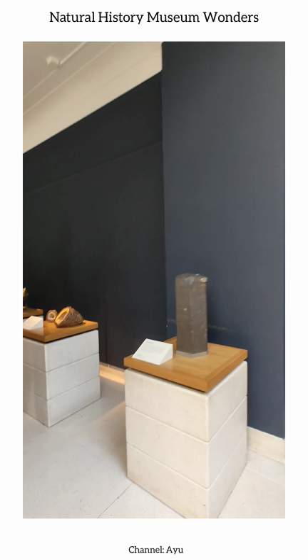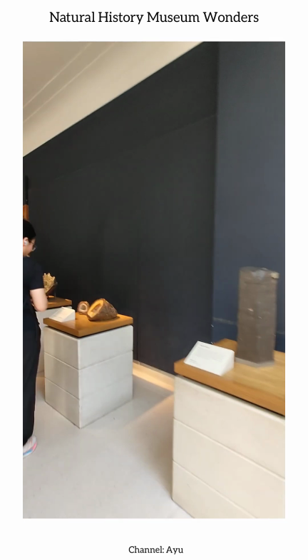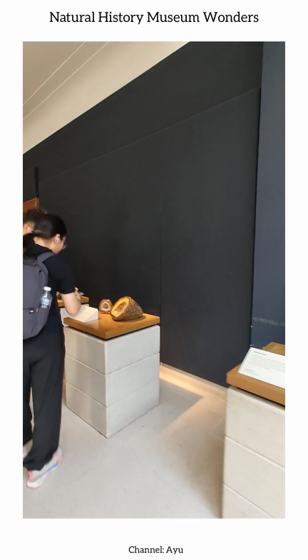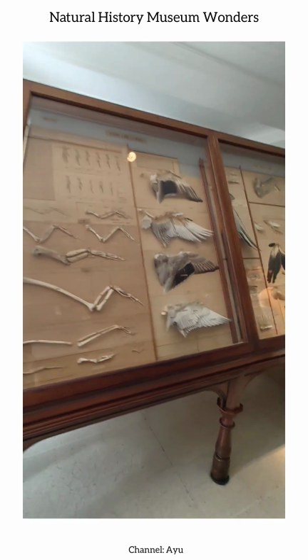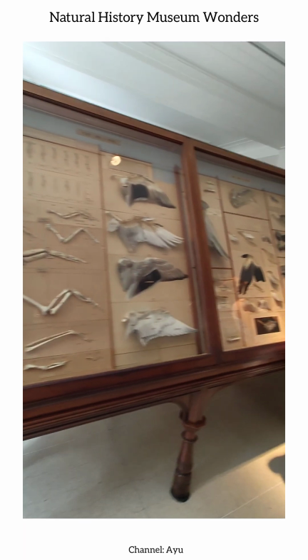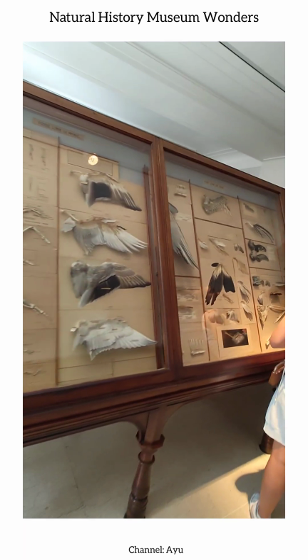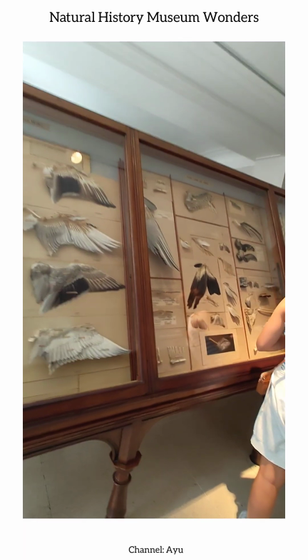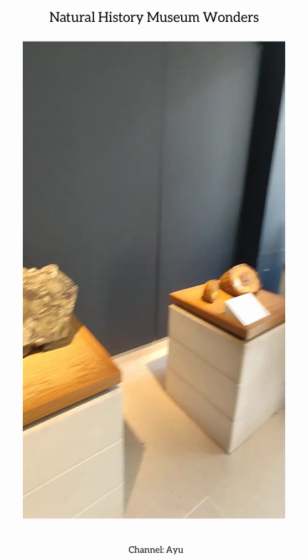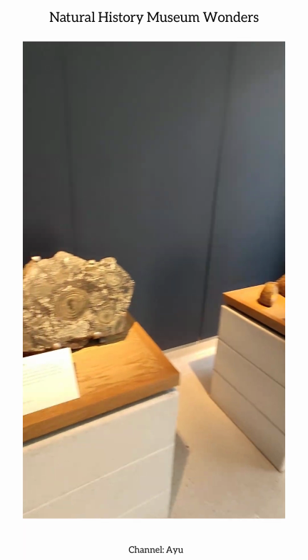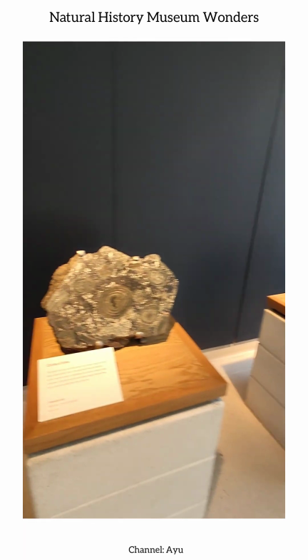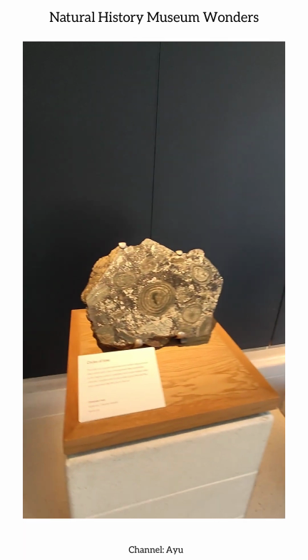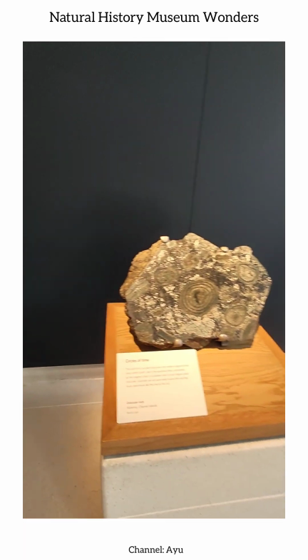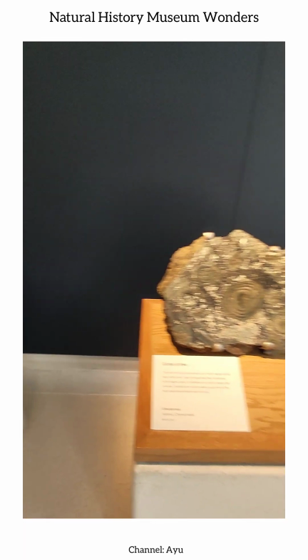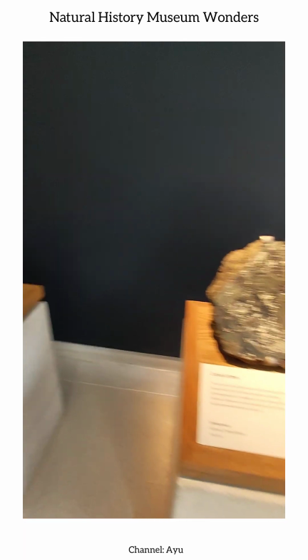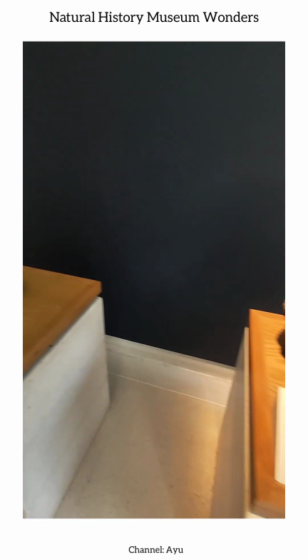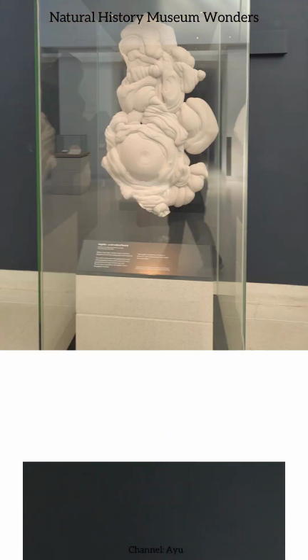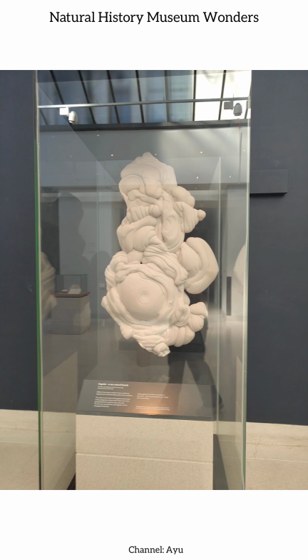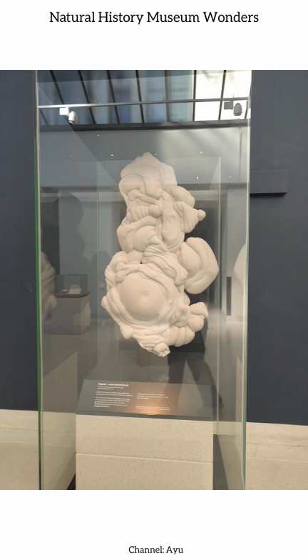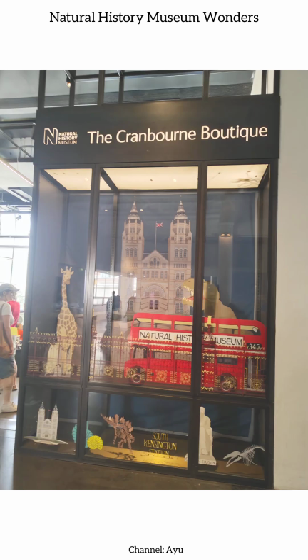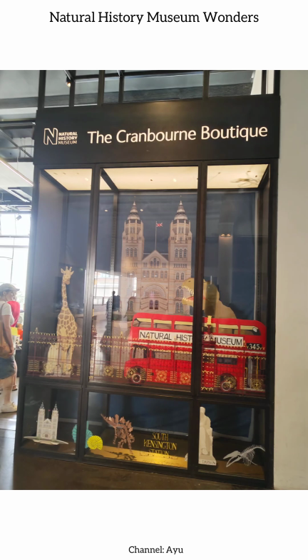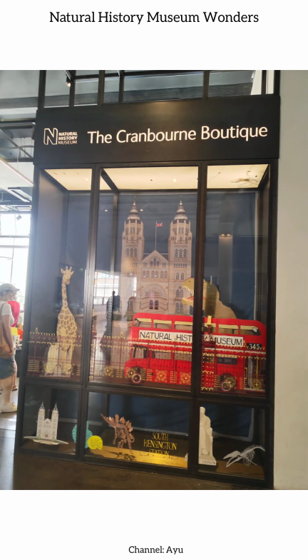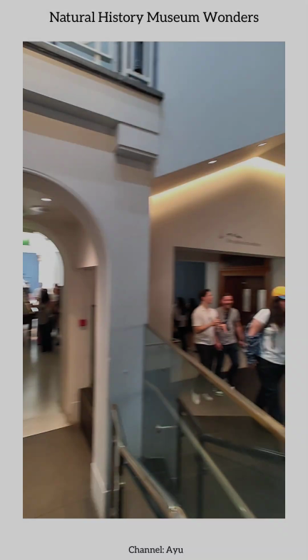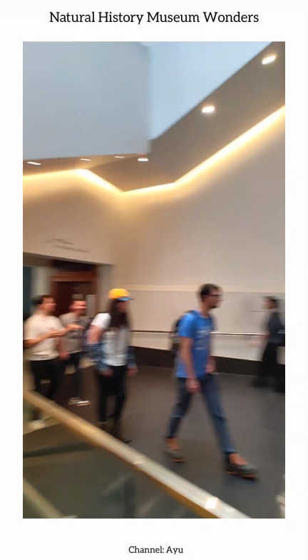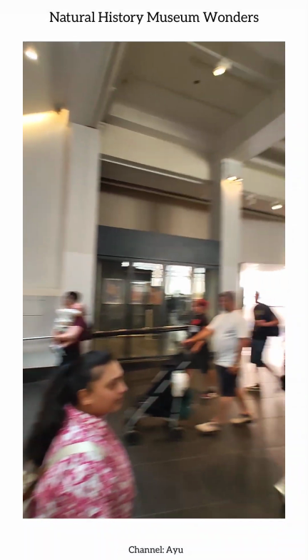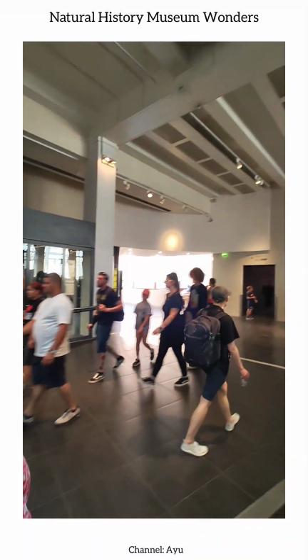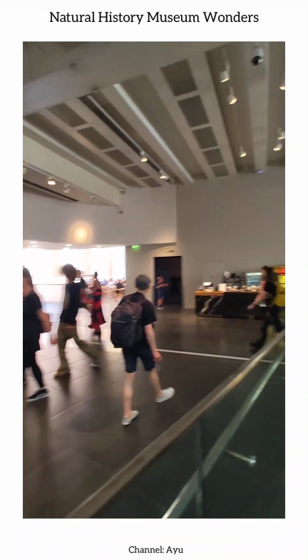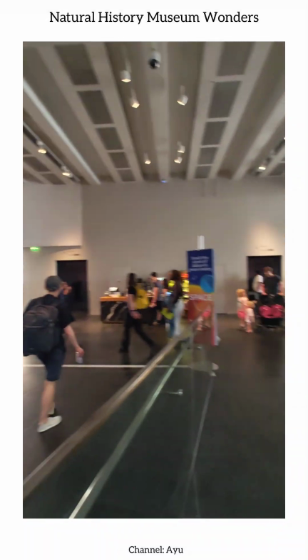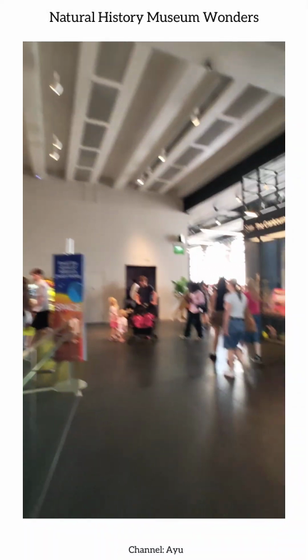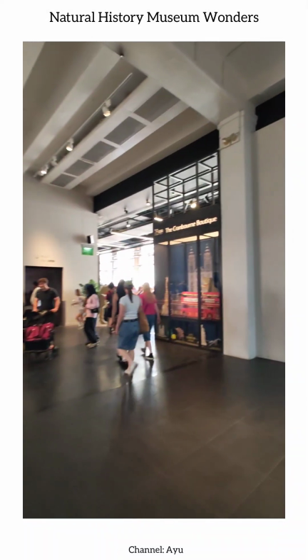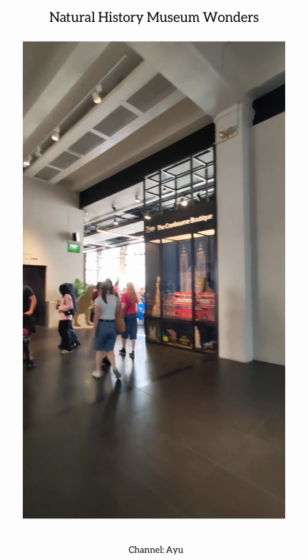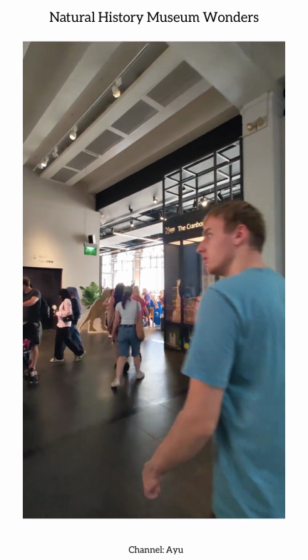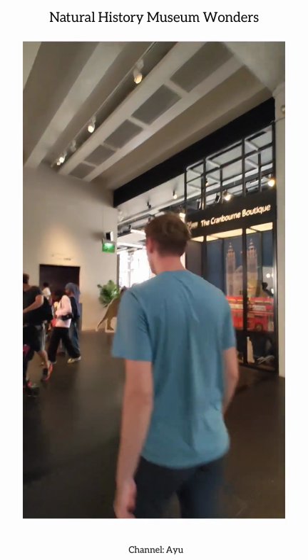Next, we explore the Cranbourne Boutique, a dazzling collection of gemstones, minerals, and natural curiosities, each sparkling piece reflecting the planet's natural artistry and inviting visitors to marvel at the wonders of geology.